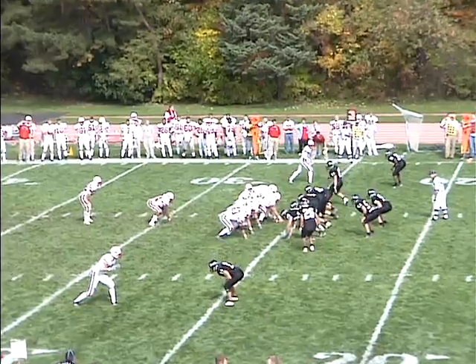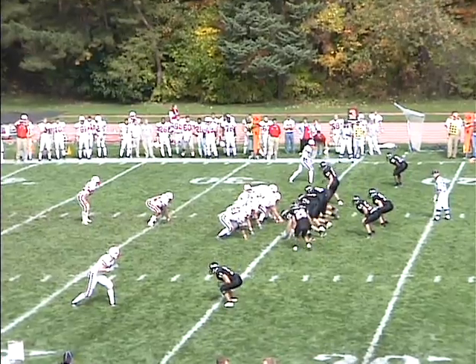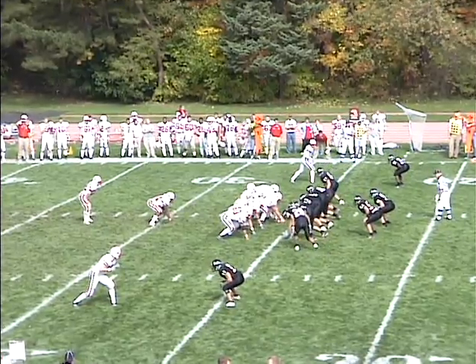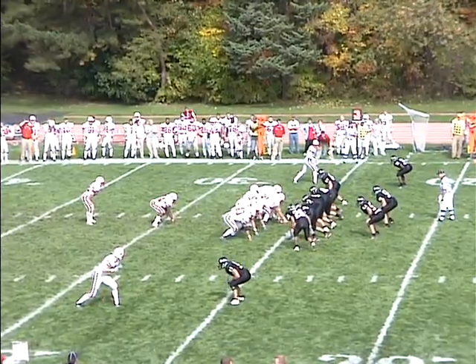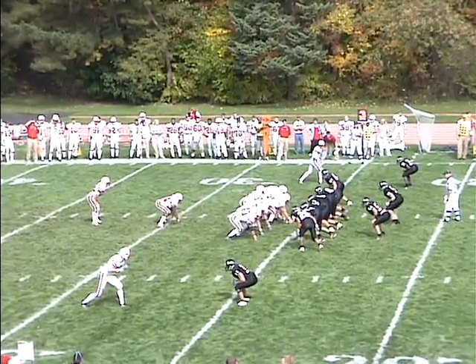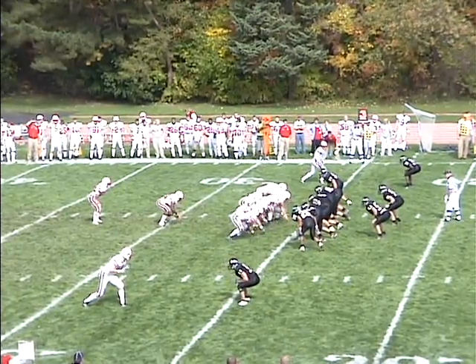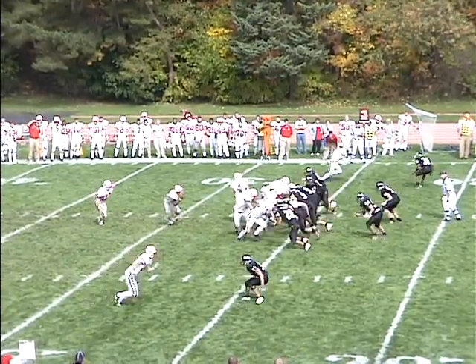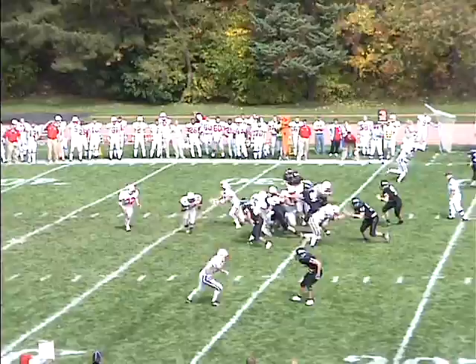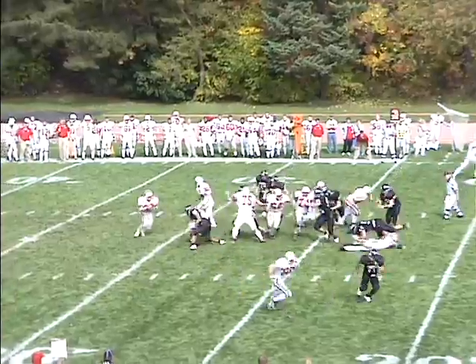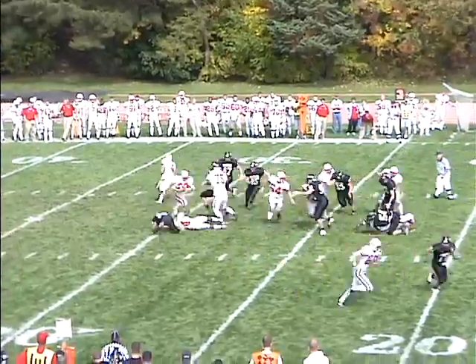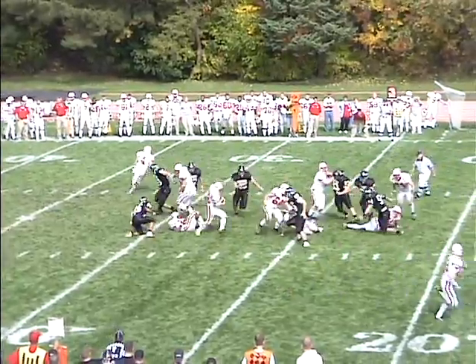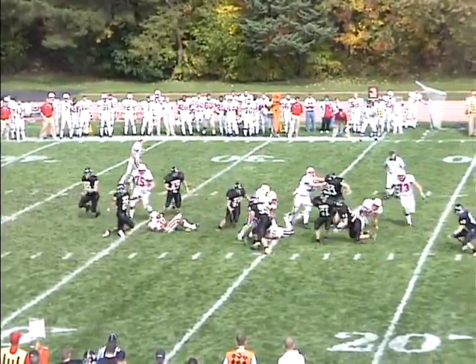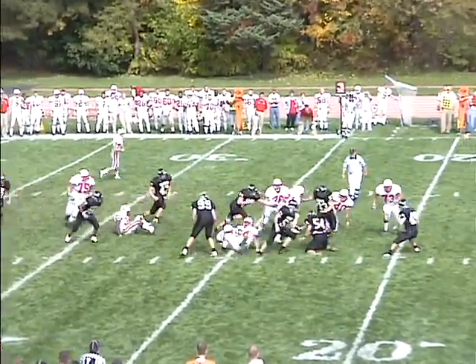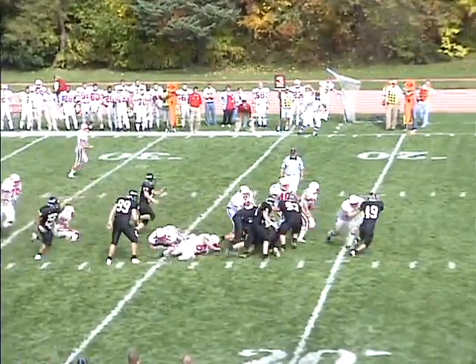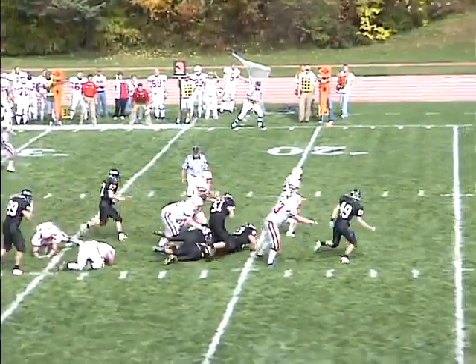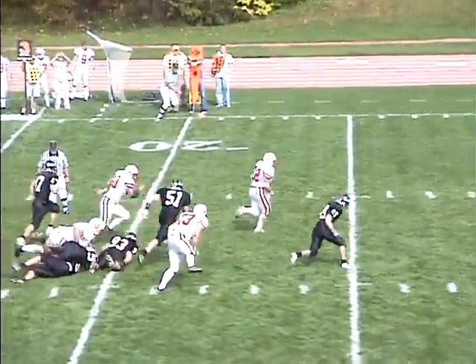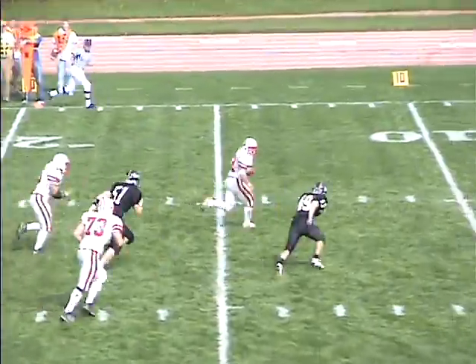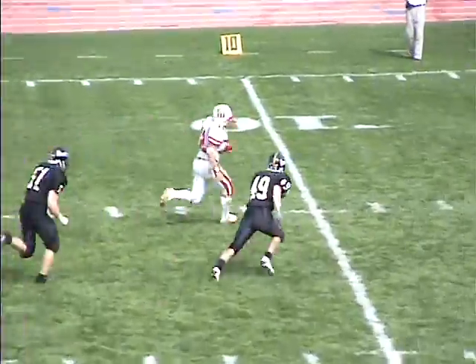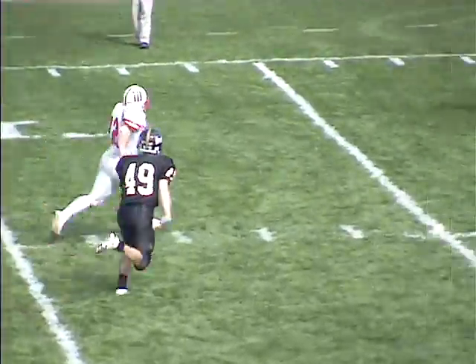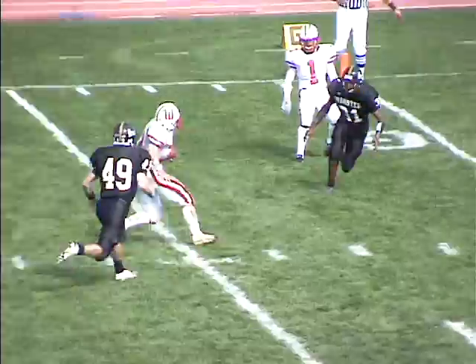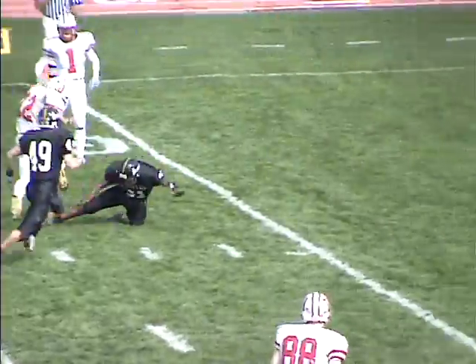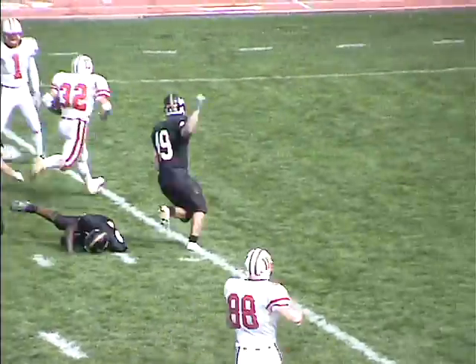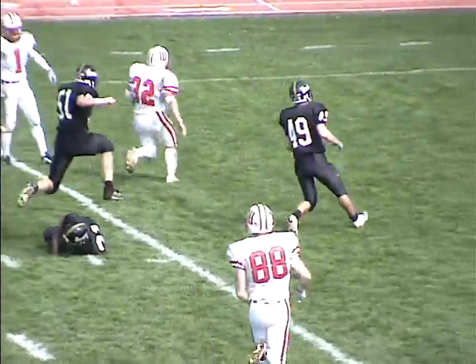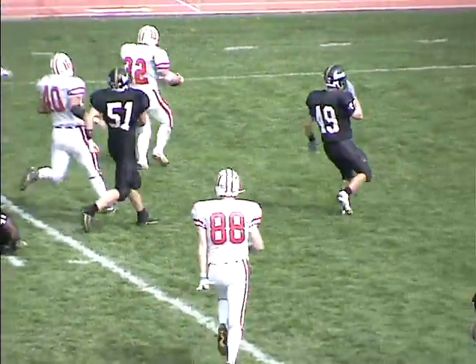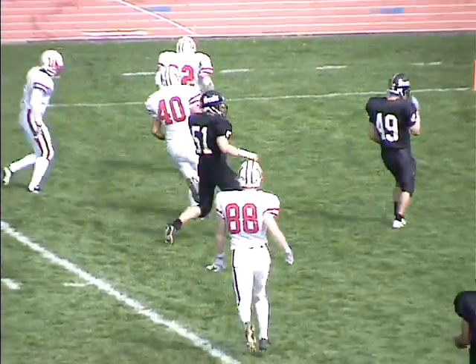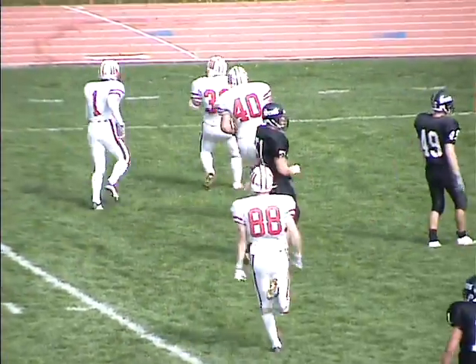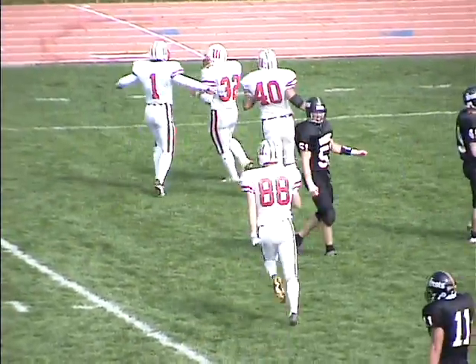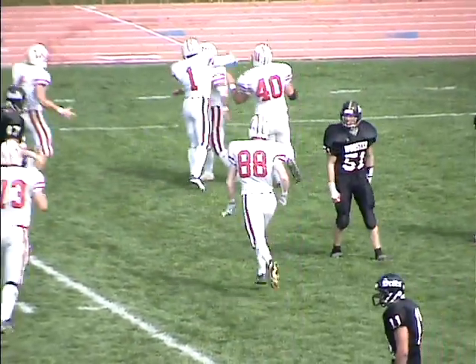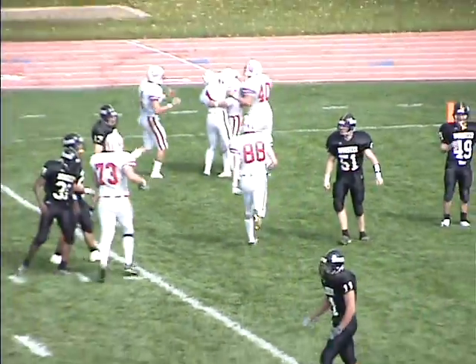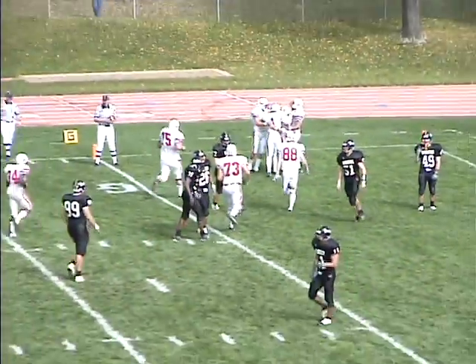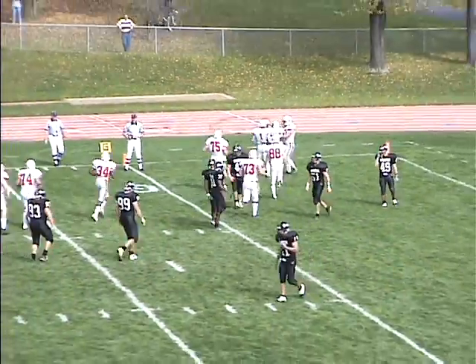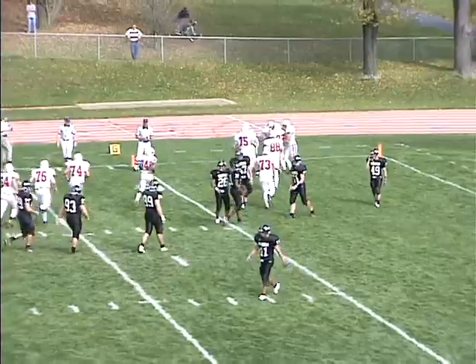Cornette under center, double tights this time. Cornette is going to snap and pitch to Grove. Jumps over a tackler to the 15, to the 10, and he makes a nice move at the 1 and jogs in for the touchdown.